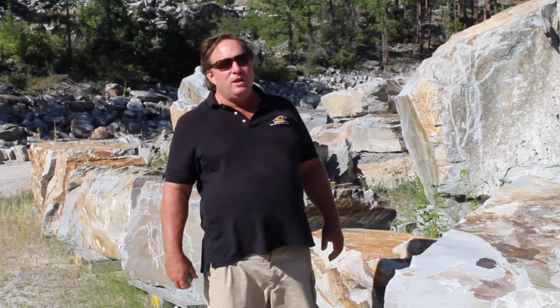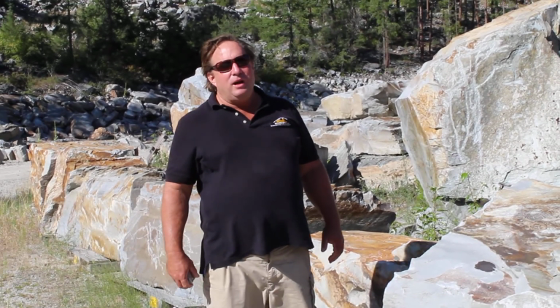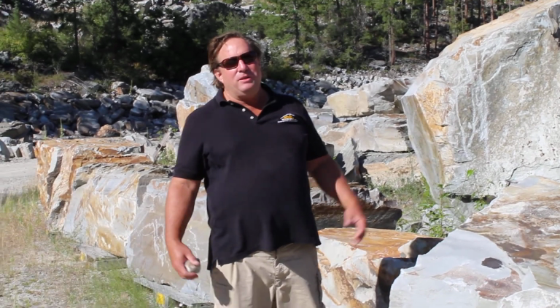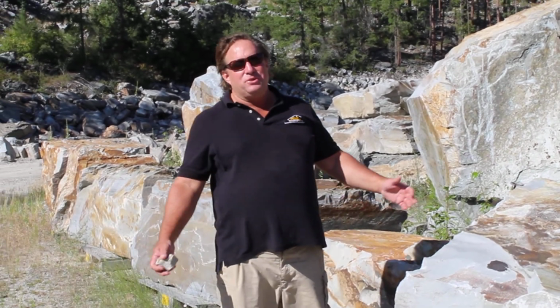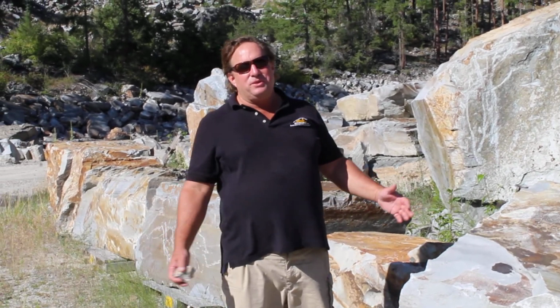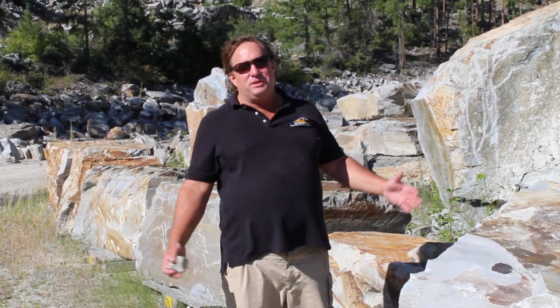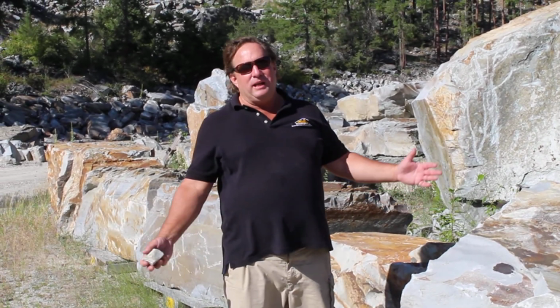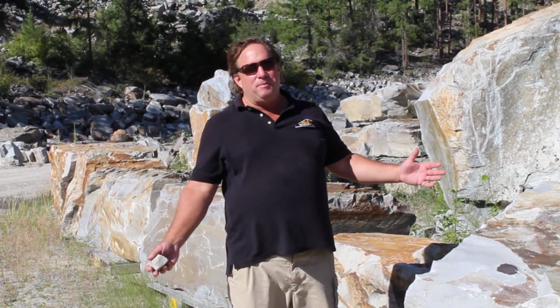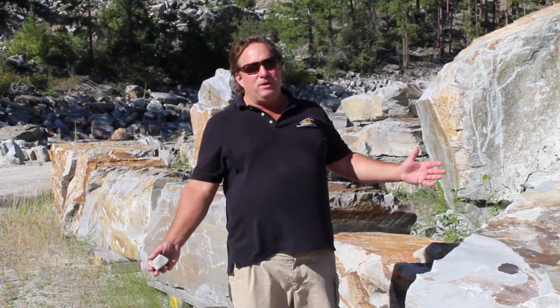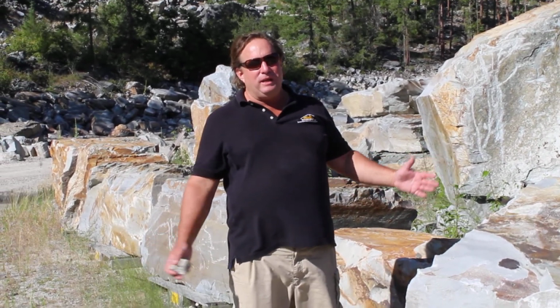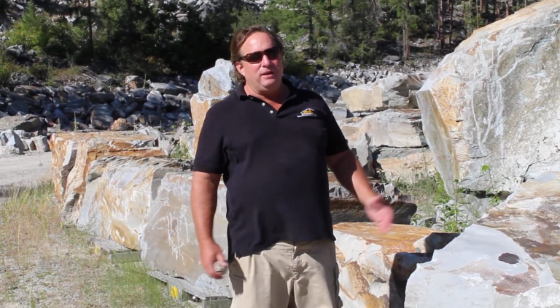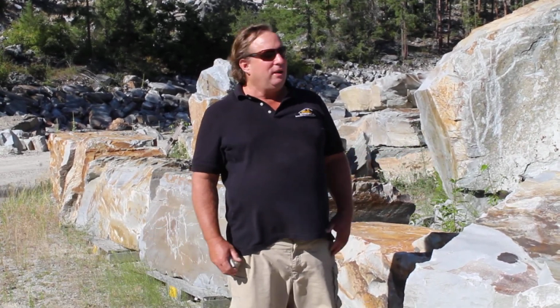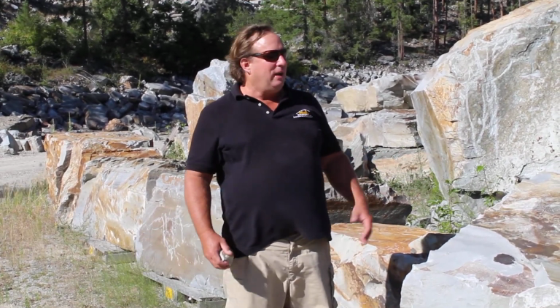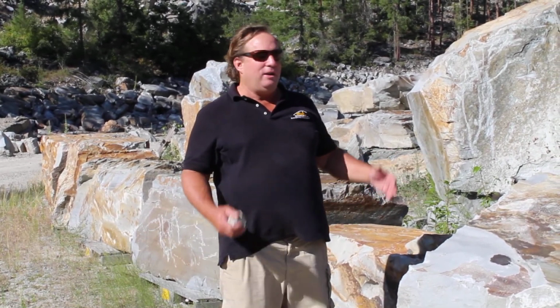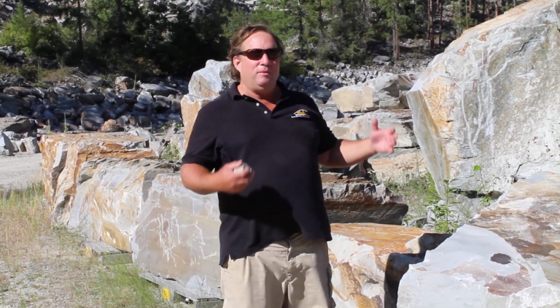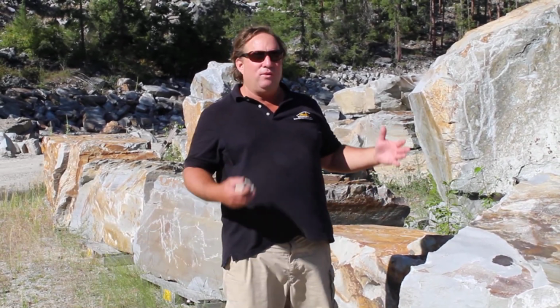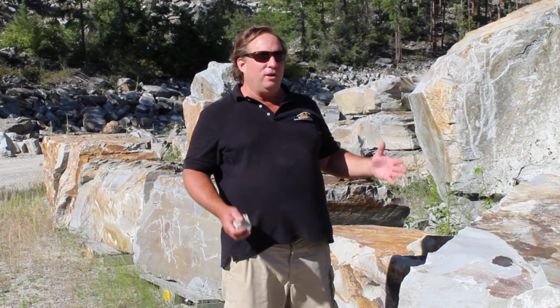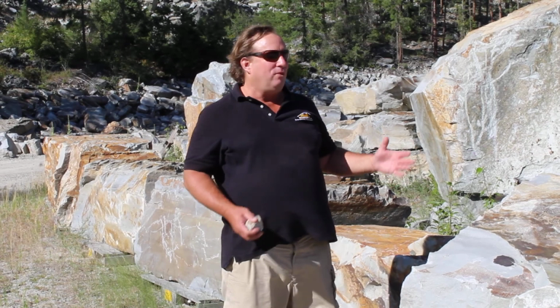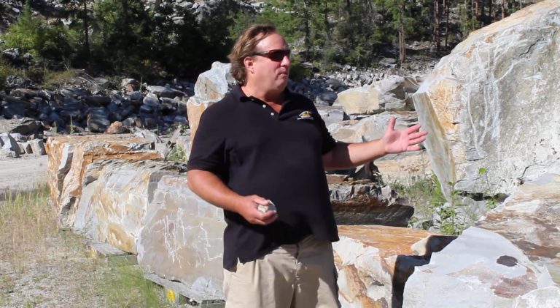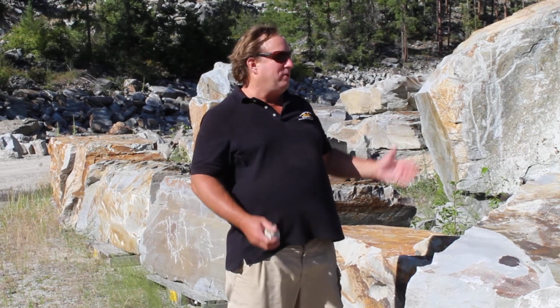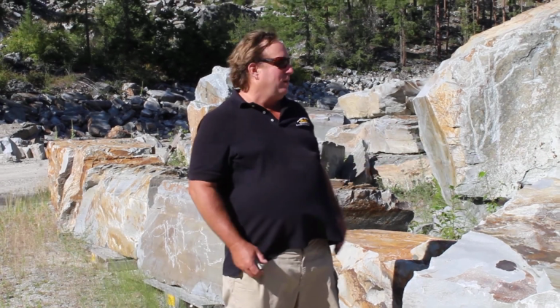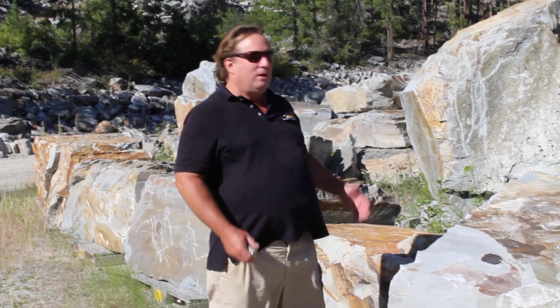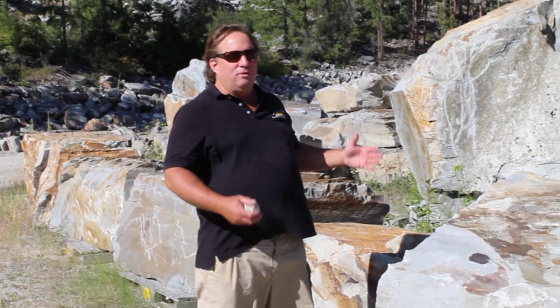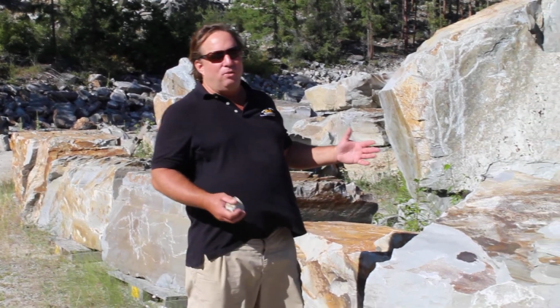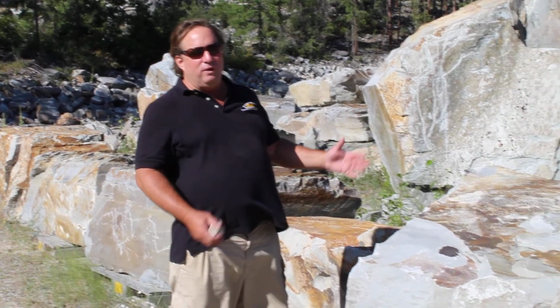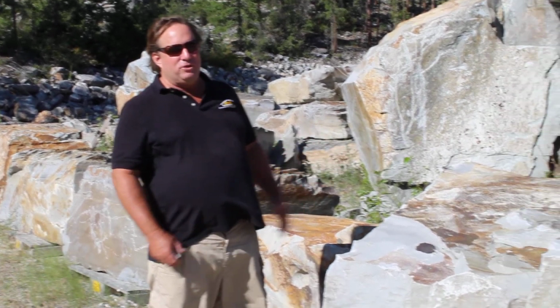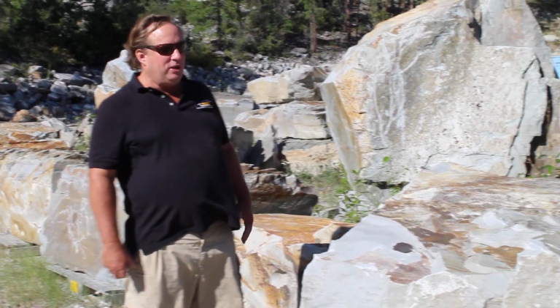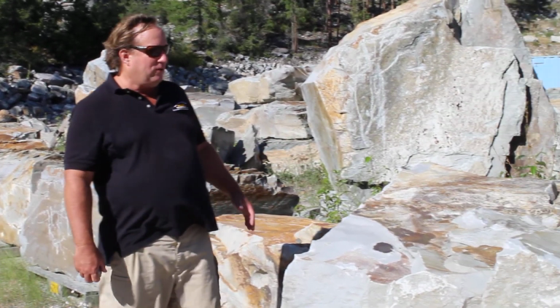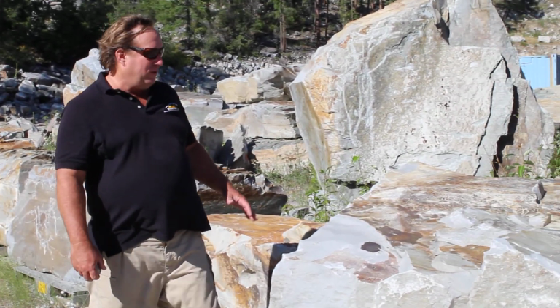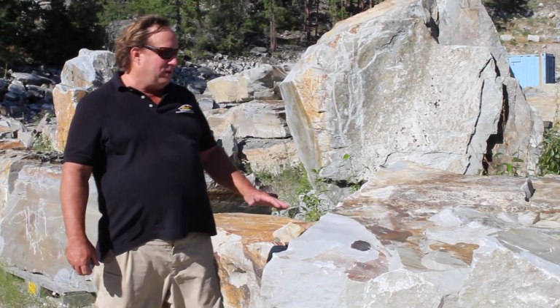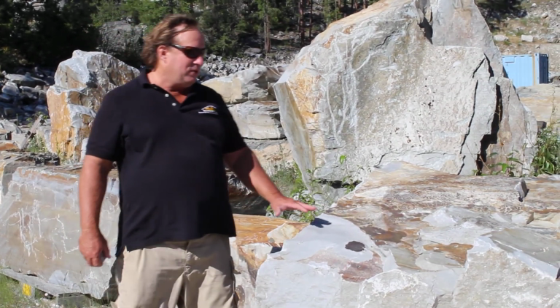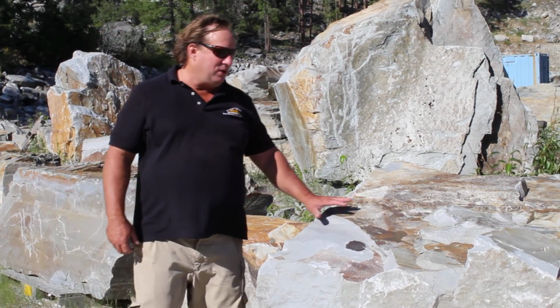Hi, this is Chris and today I'm up in Montana, in front of — or with — the world famous Chief Cliff Stone.